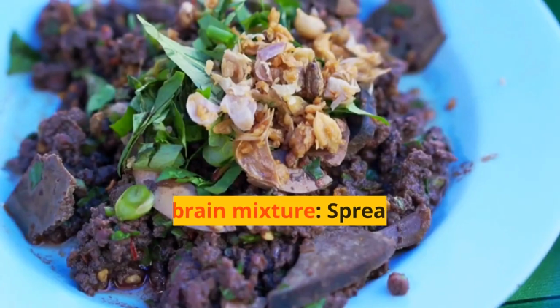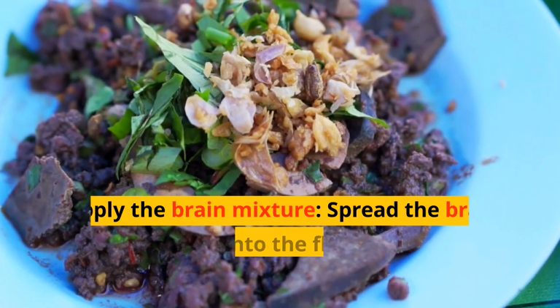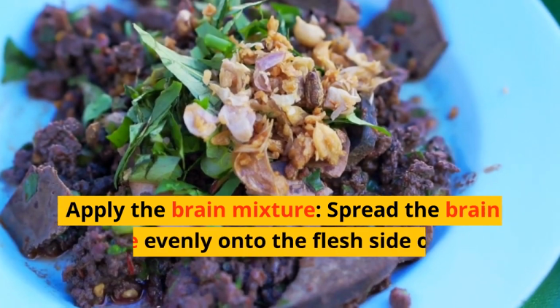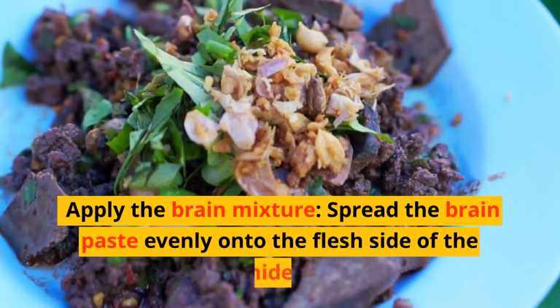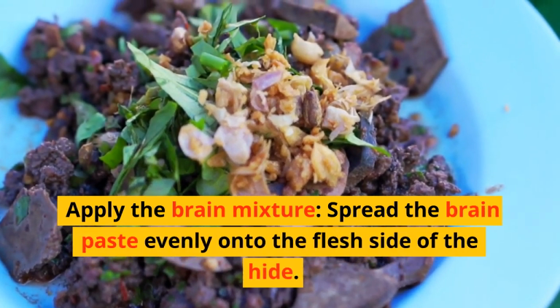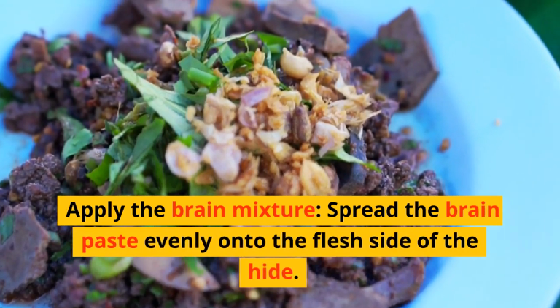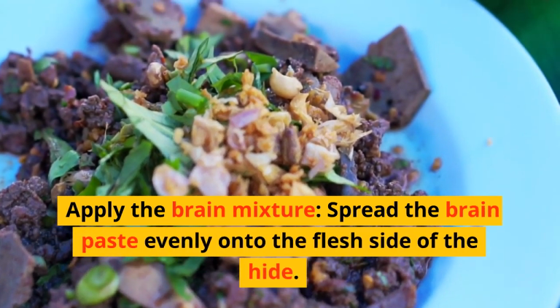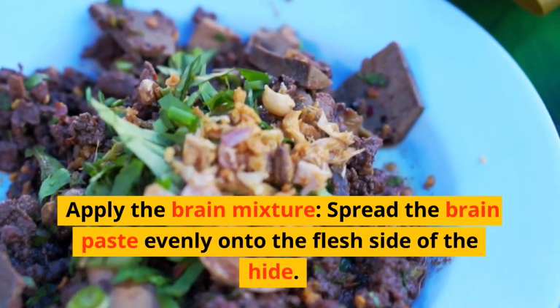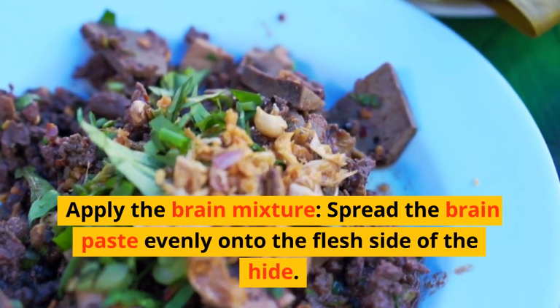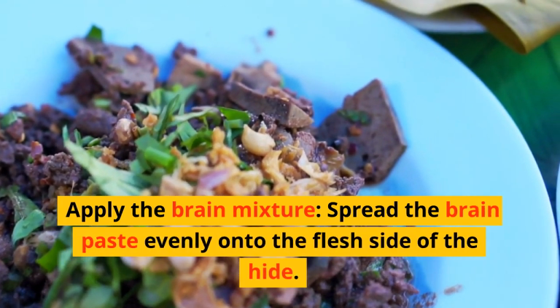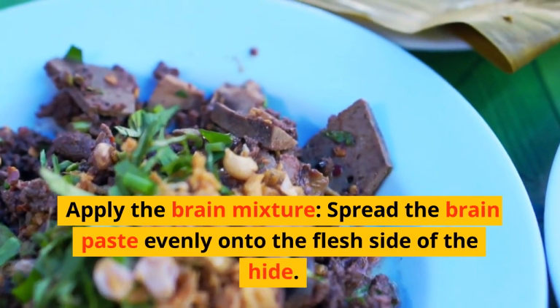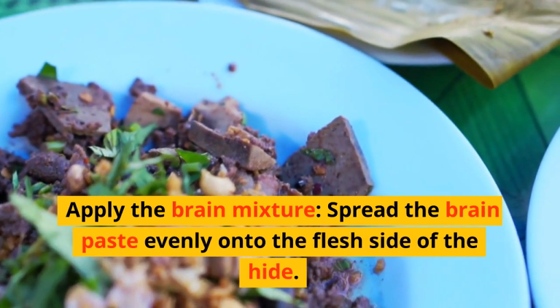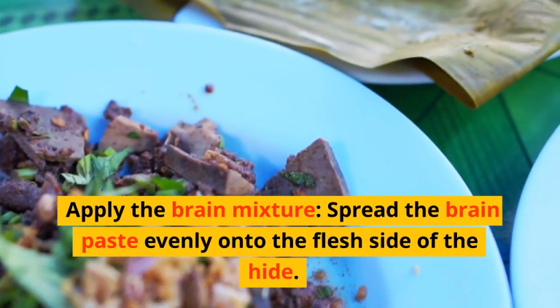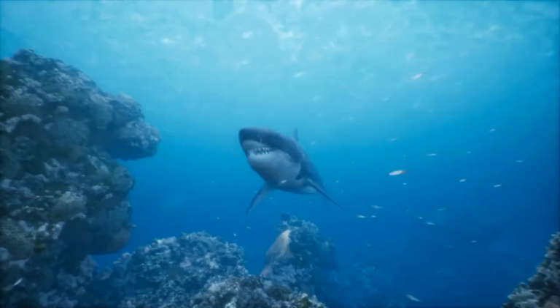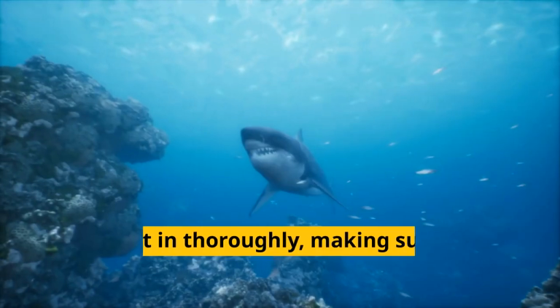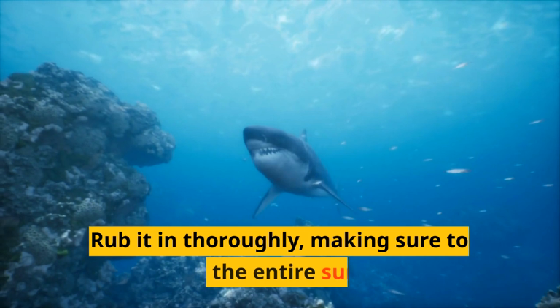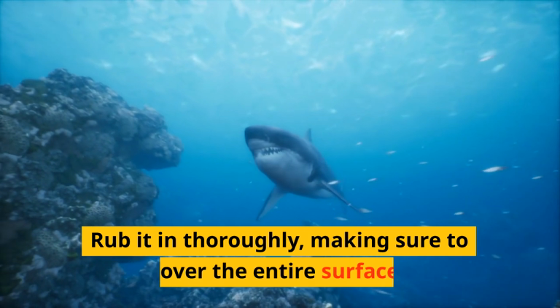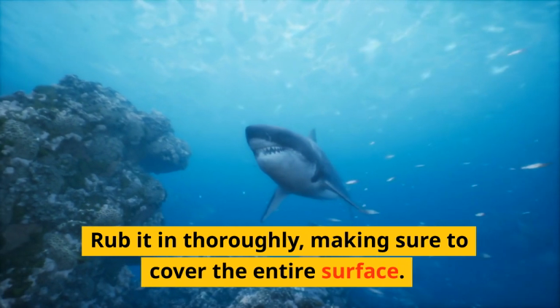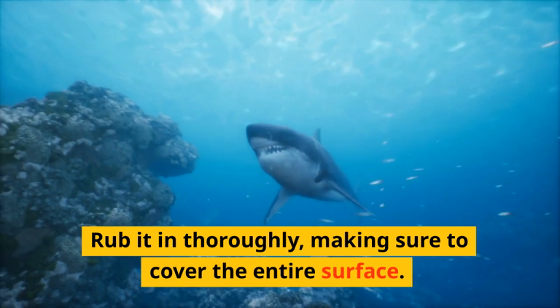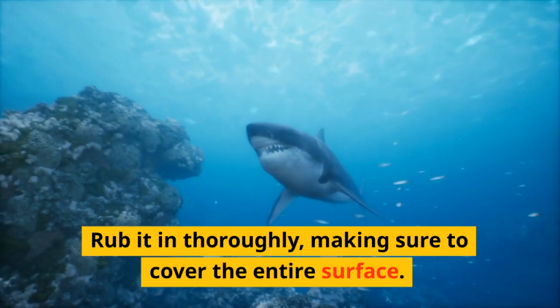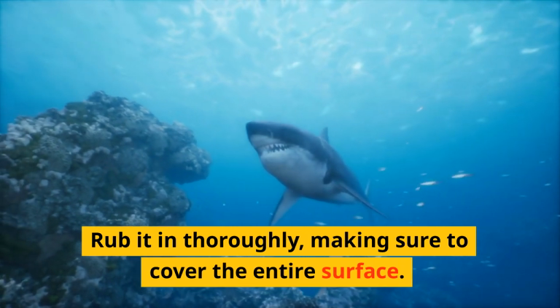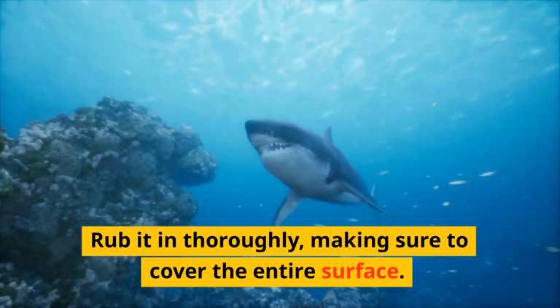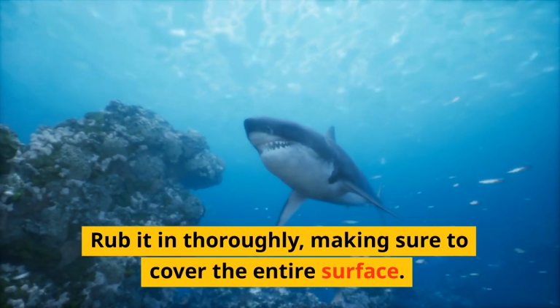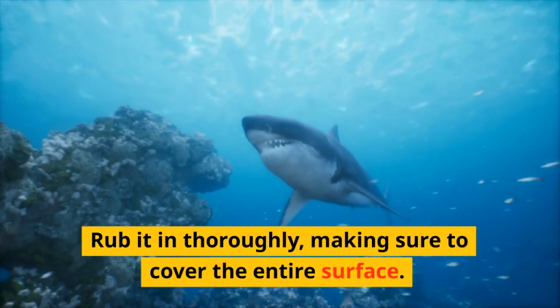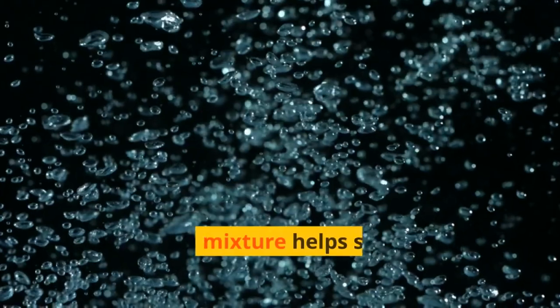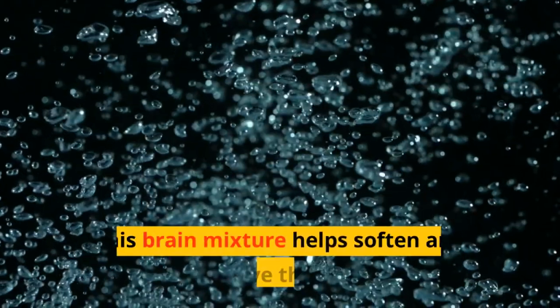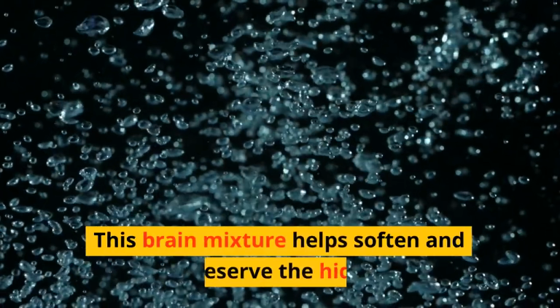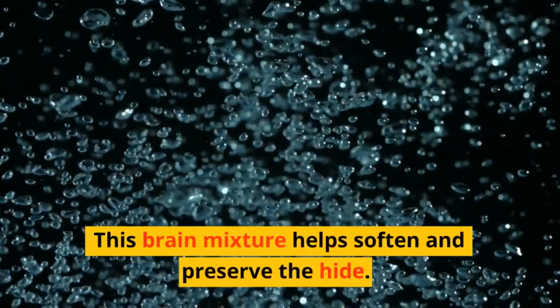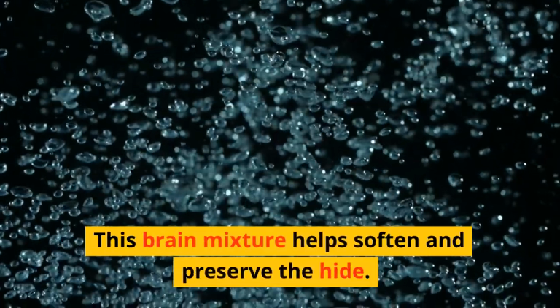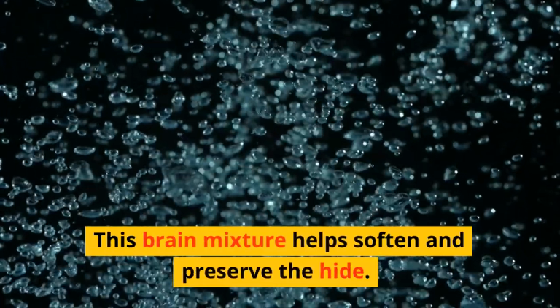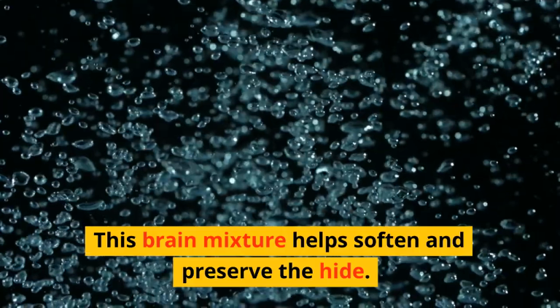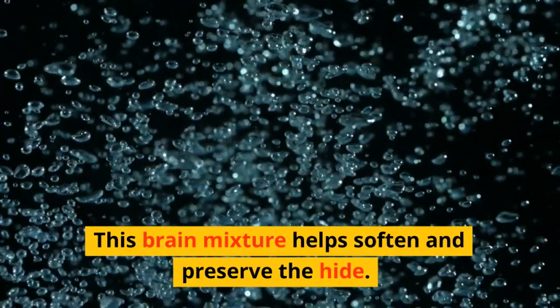Apply the brain mixture. Spread the brain paste evenly onto the flesh side of the hide. Rub it in thoroughly, making sure to cover the entire surface. This brain mixture helps soften and preserve the hide.